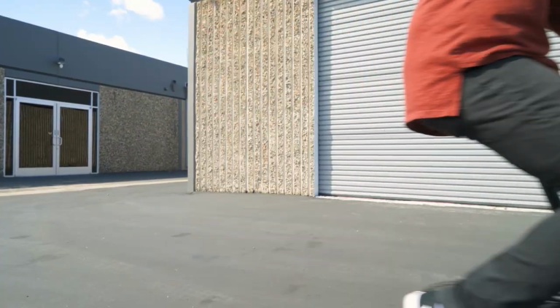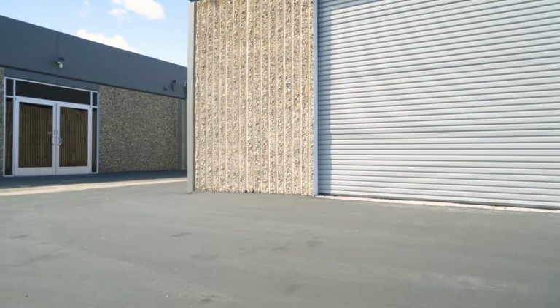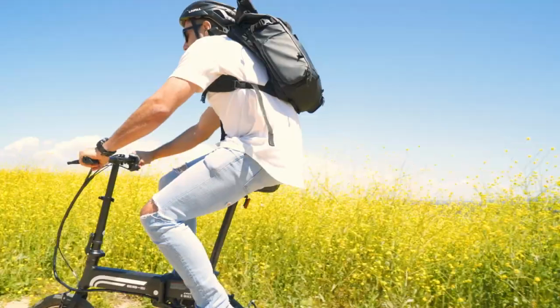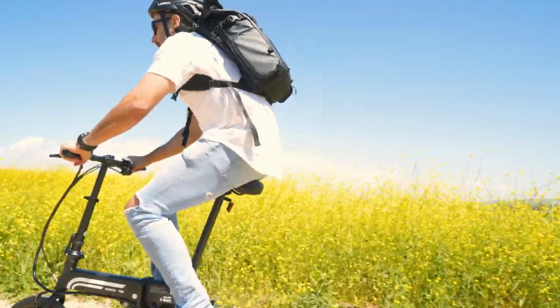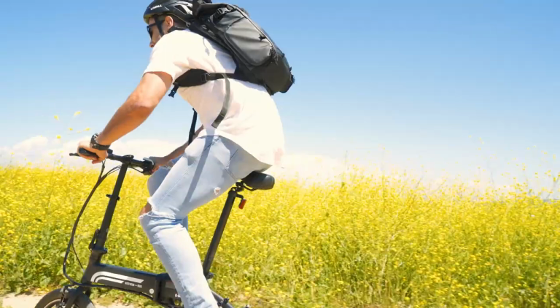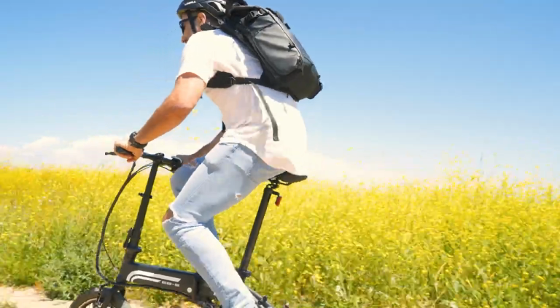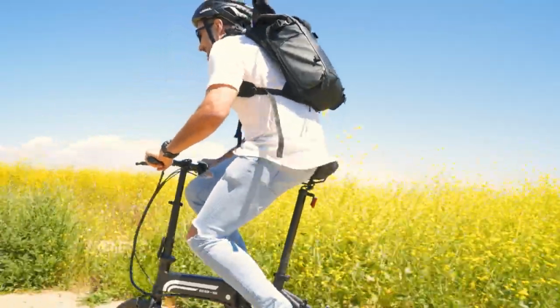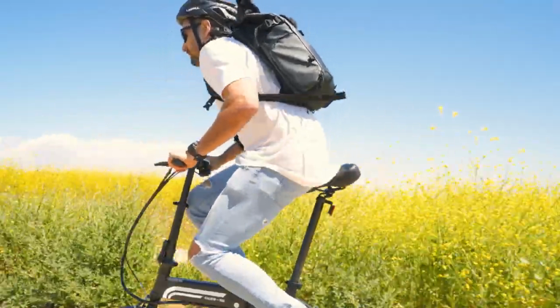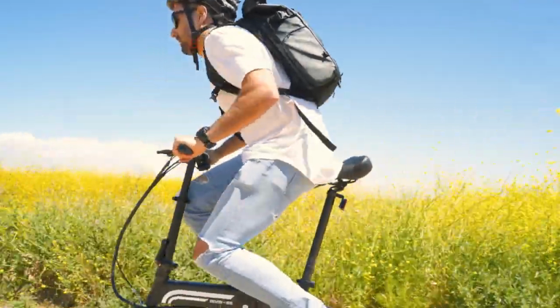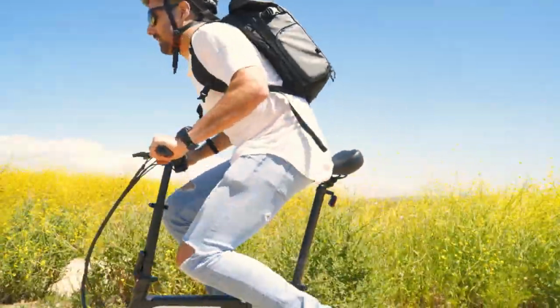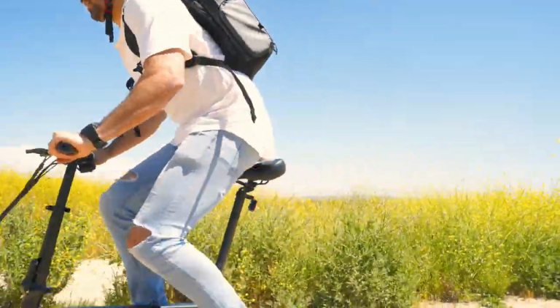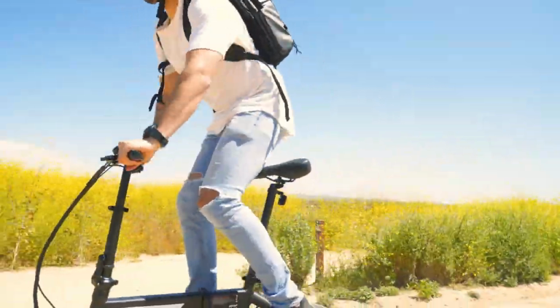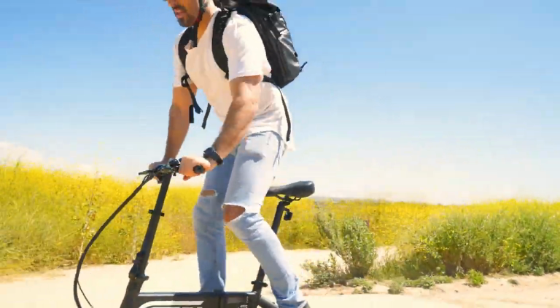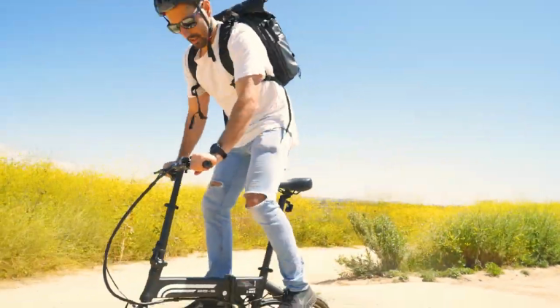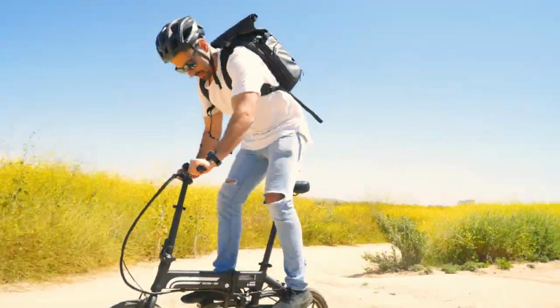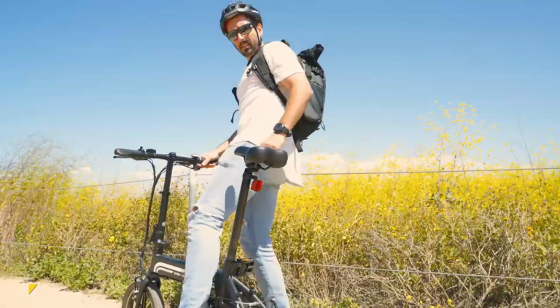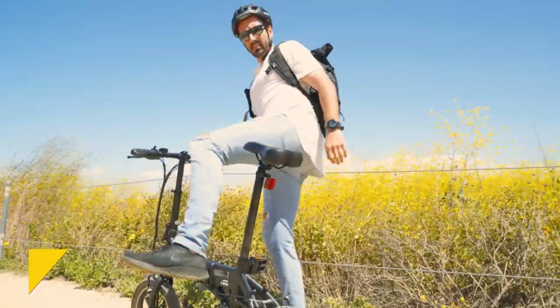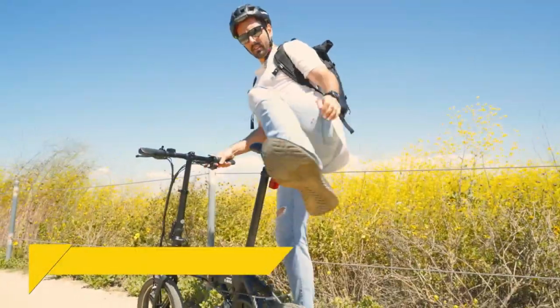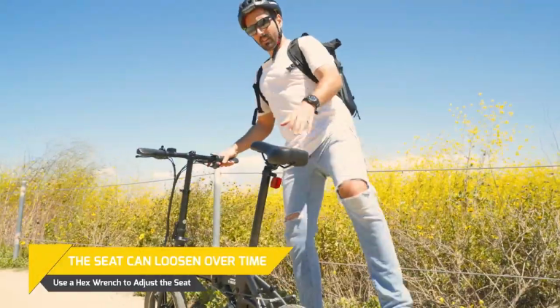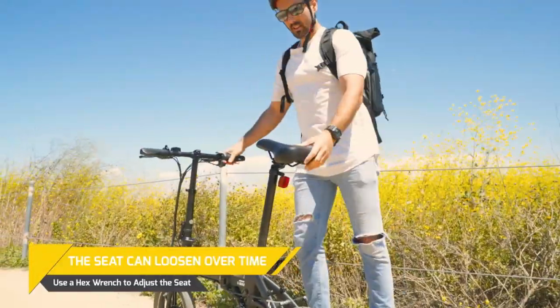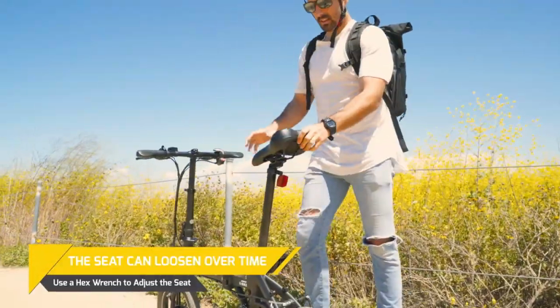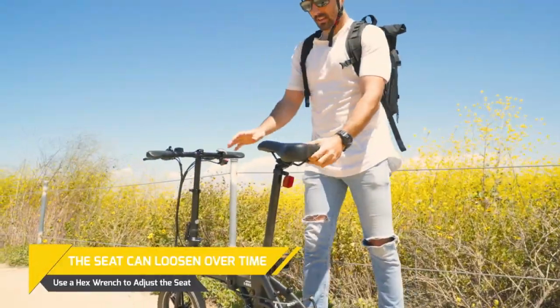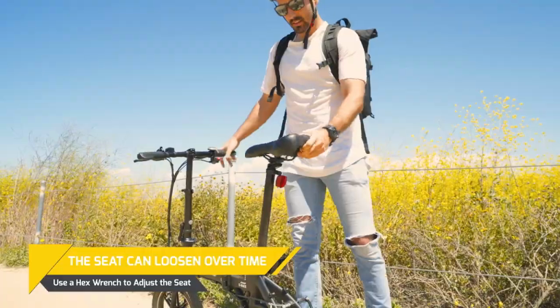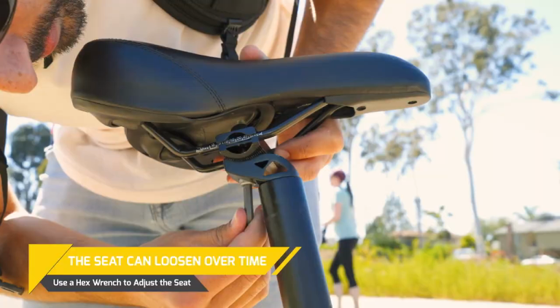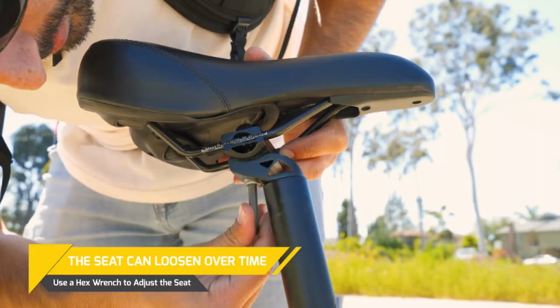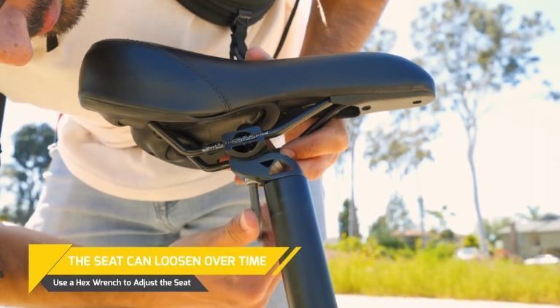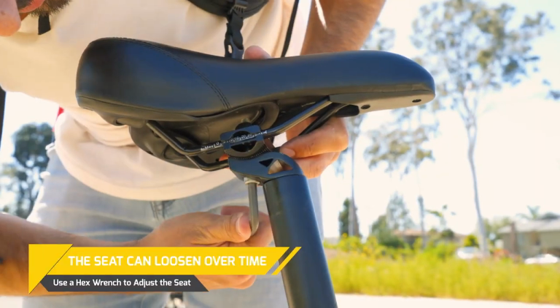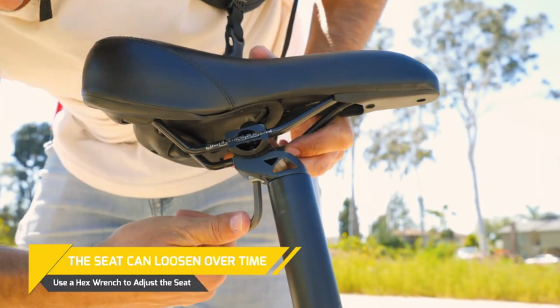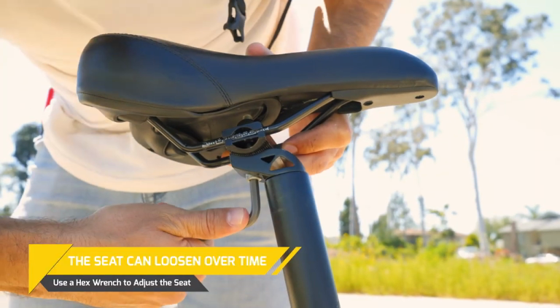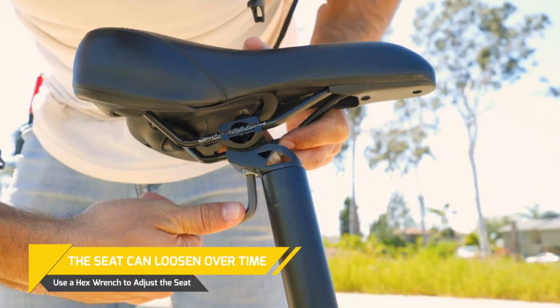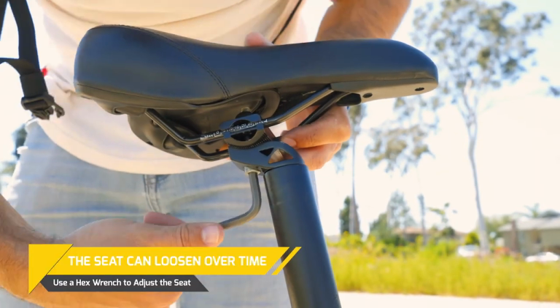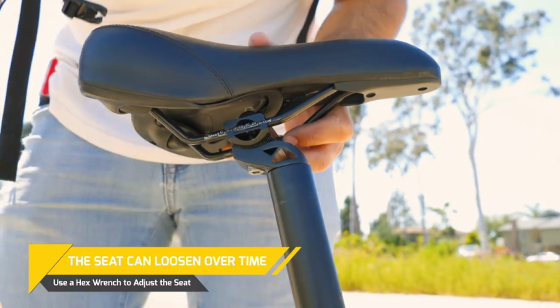If you have ridden on uneven terrain, remember that some items will become loose. One such item is the seat. Make sure you carry a set of tools when riding for such an occurrence.